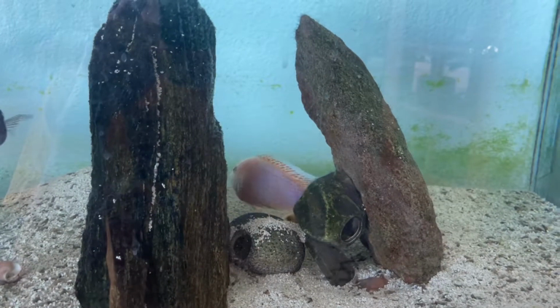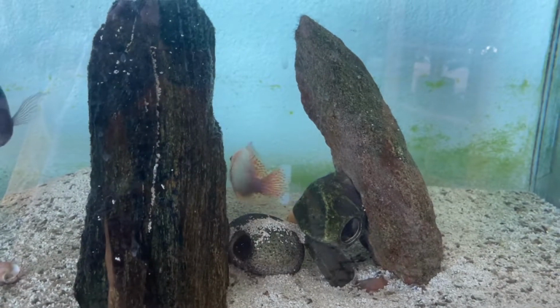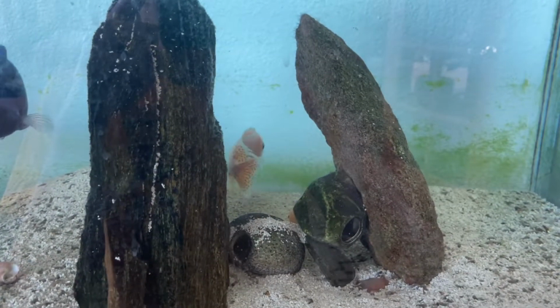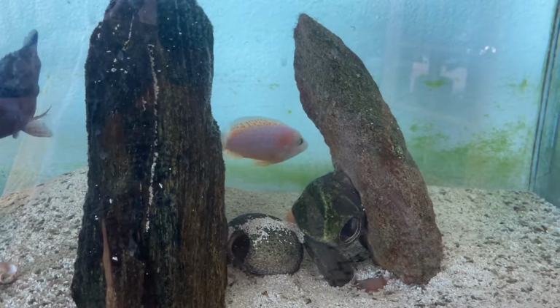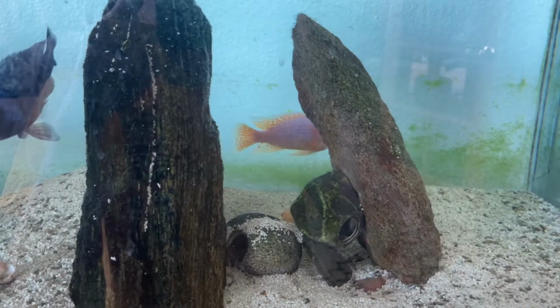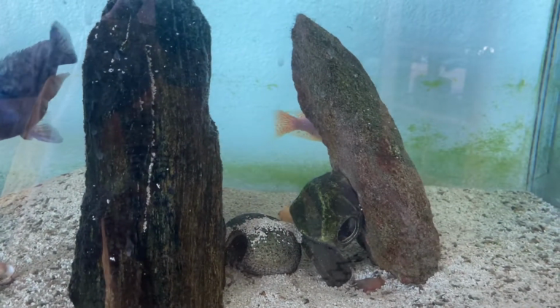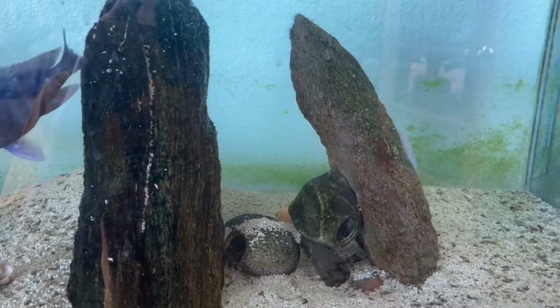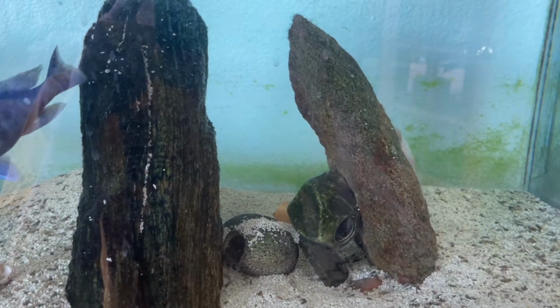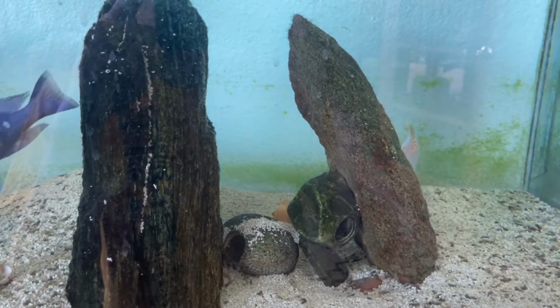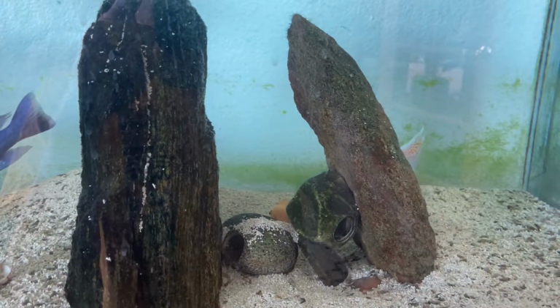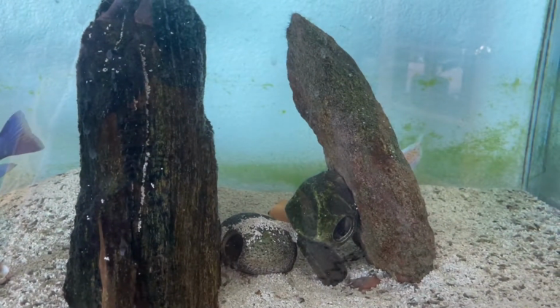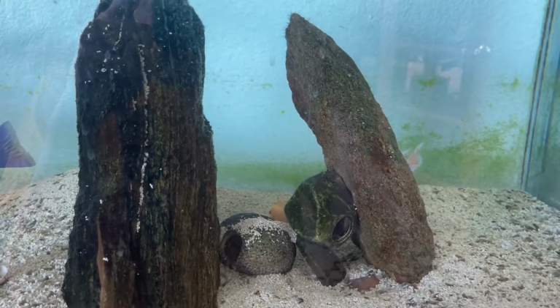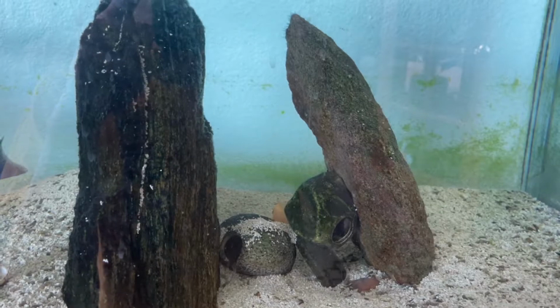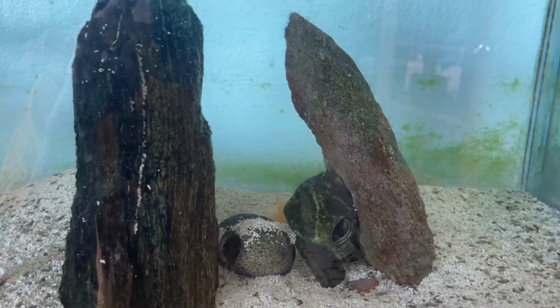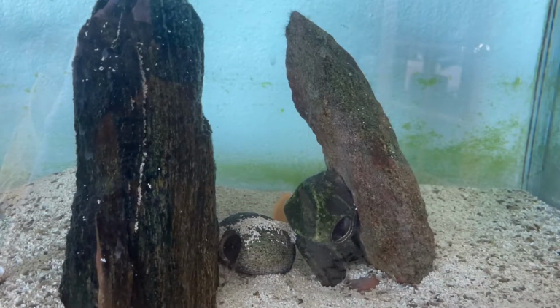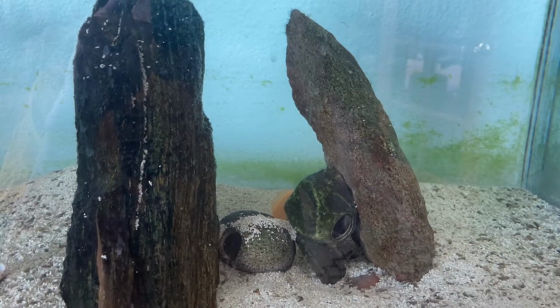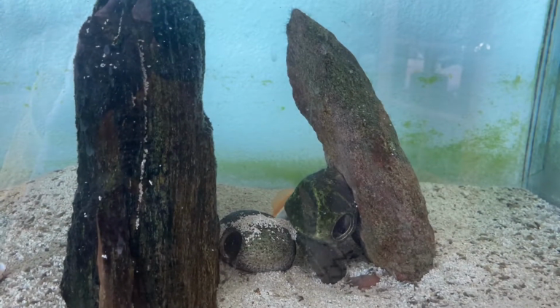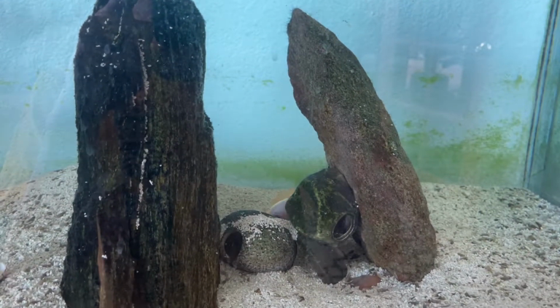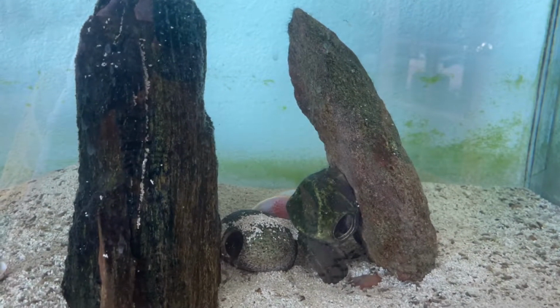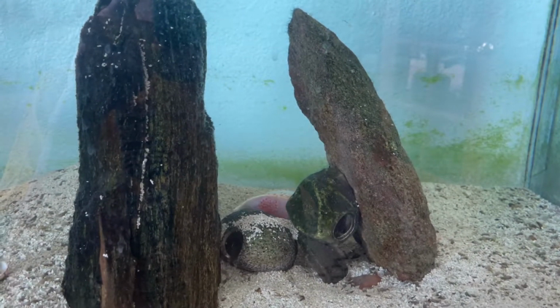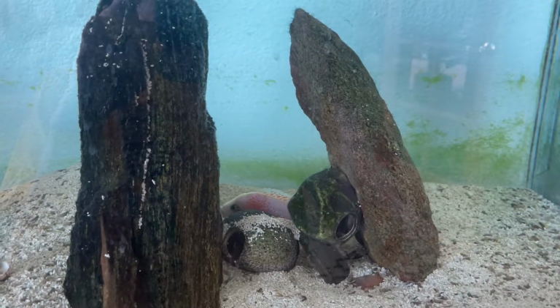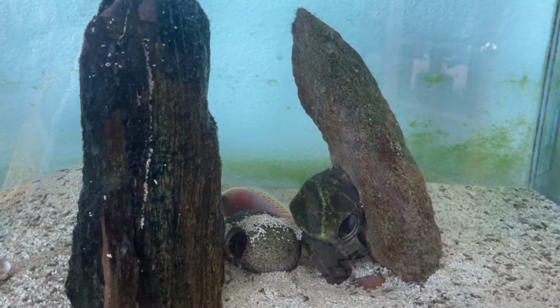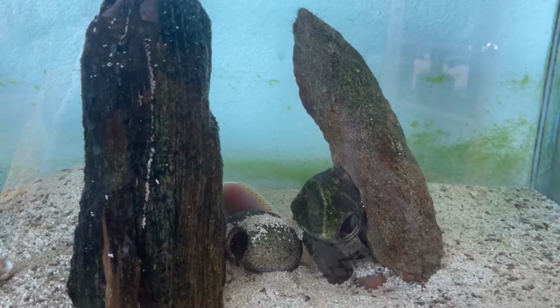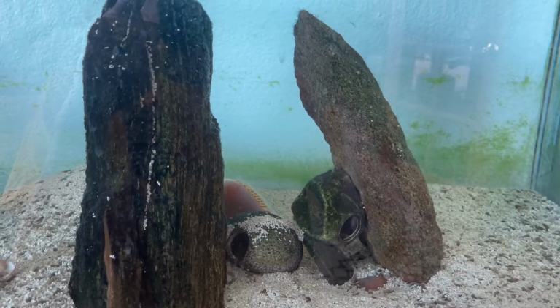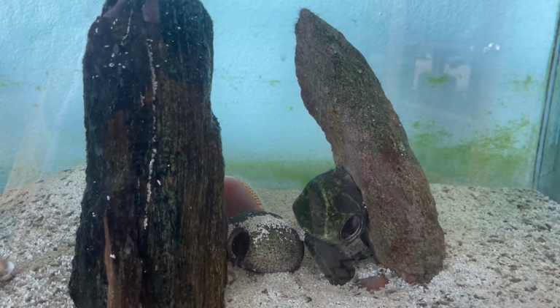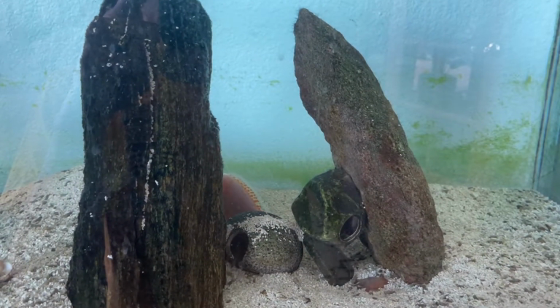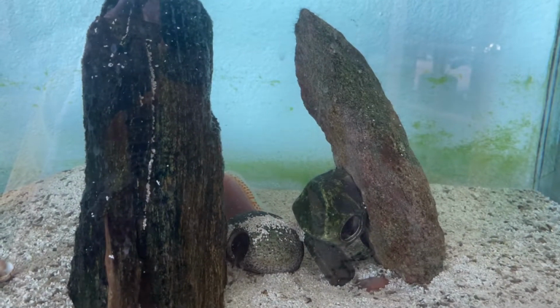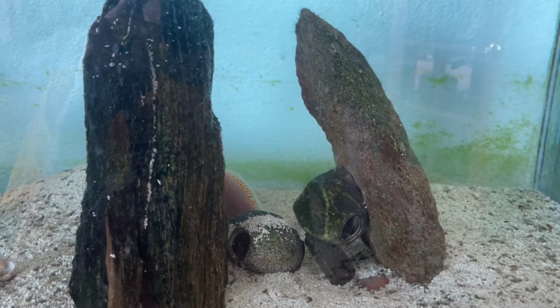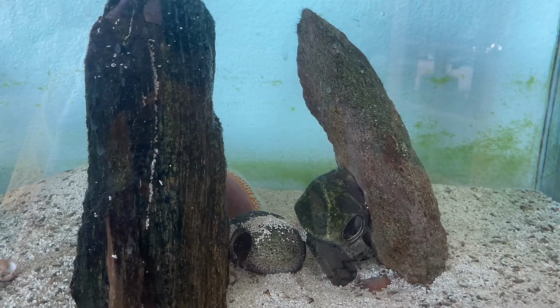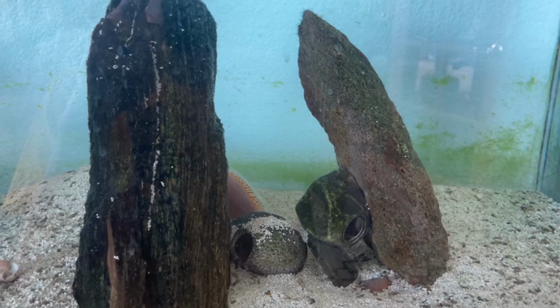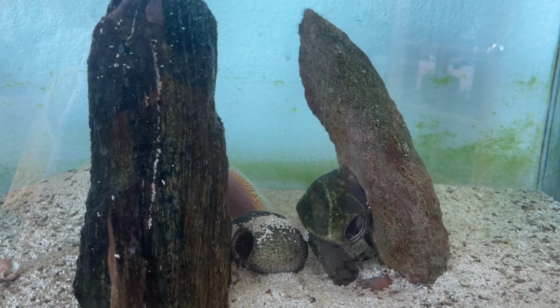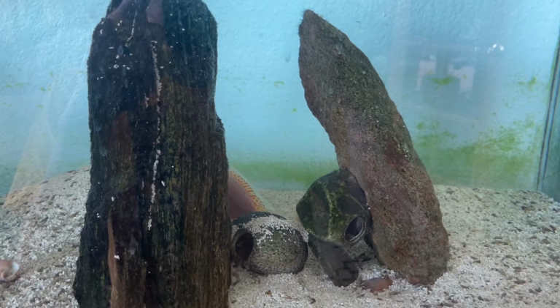Hey guys, I want to do a quick video on the 150. This strawberry or dragon blood peacock is breeding right now. Pretty excited.